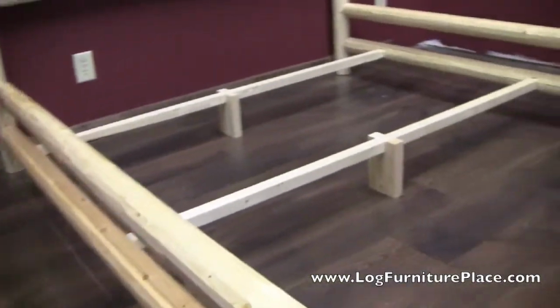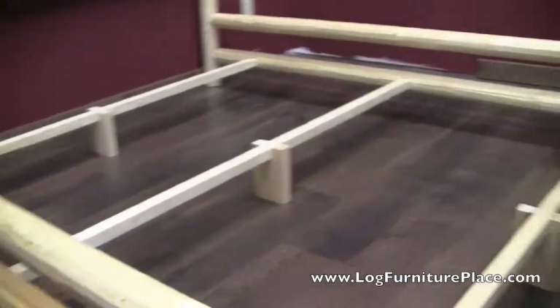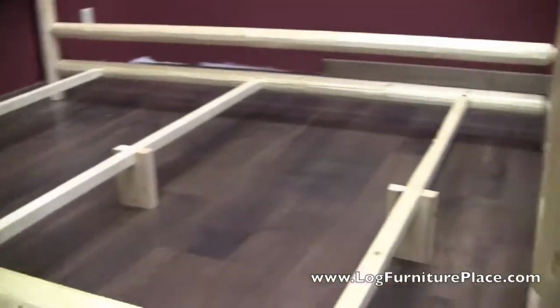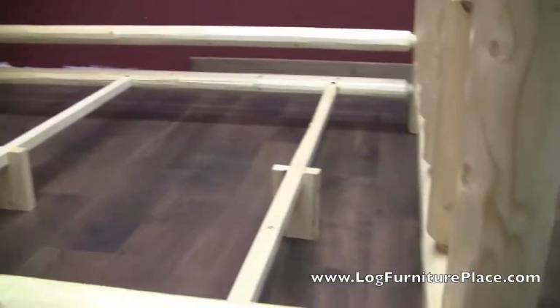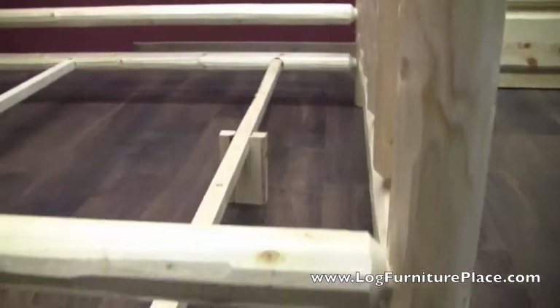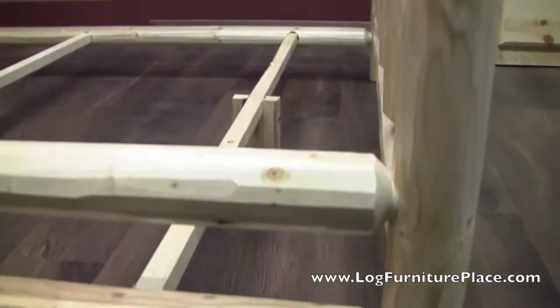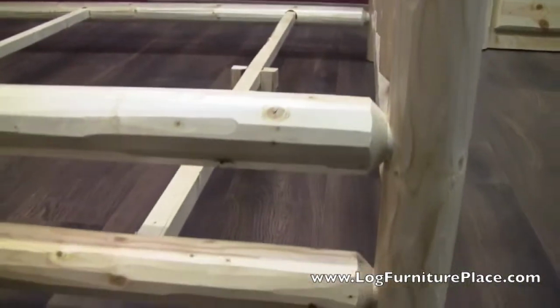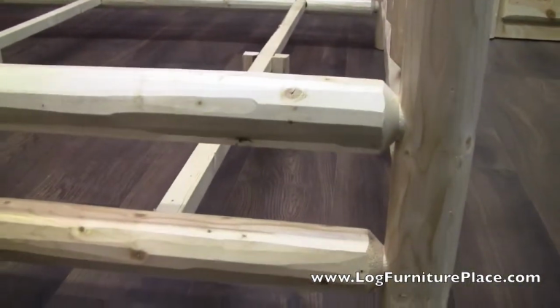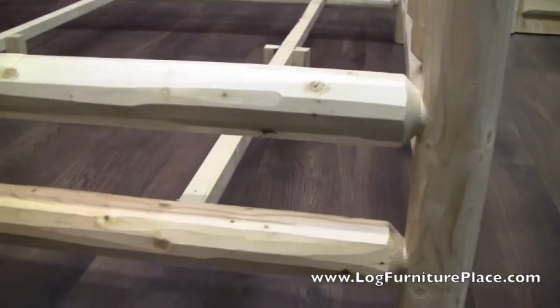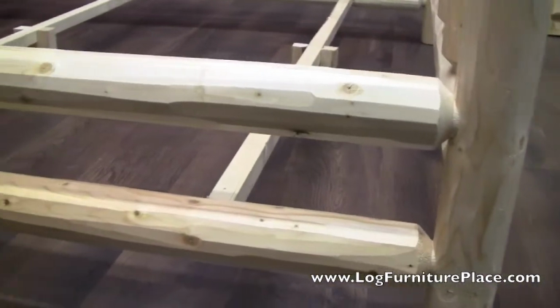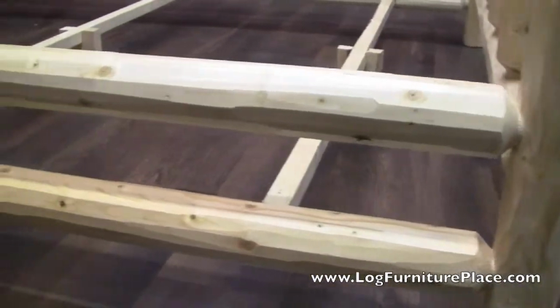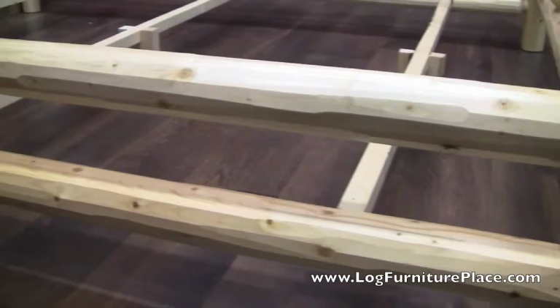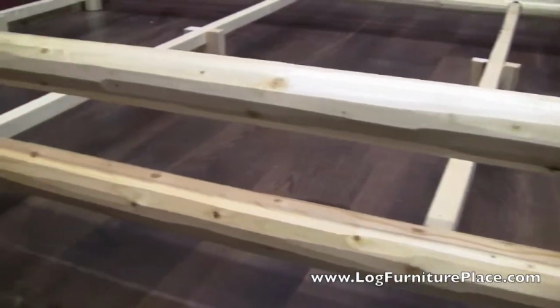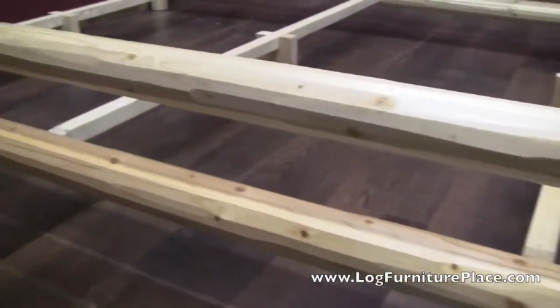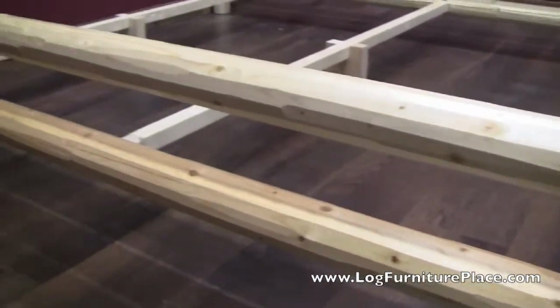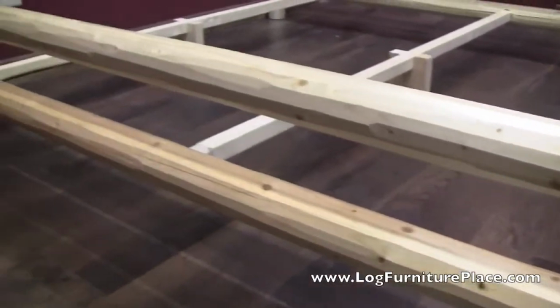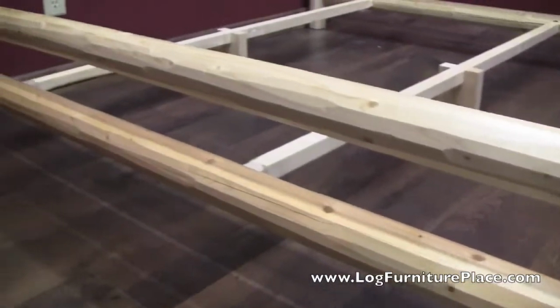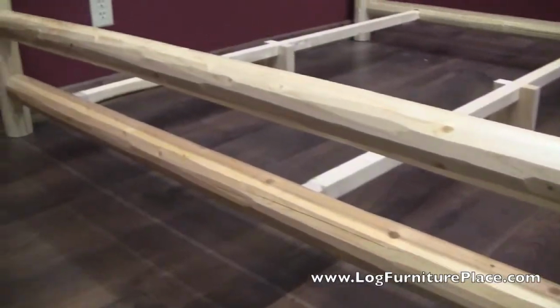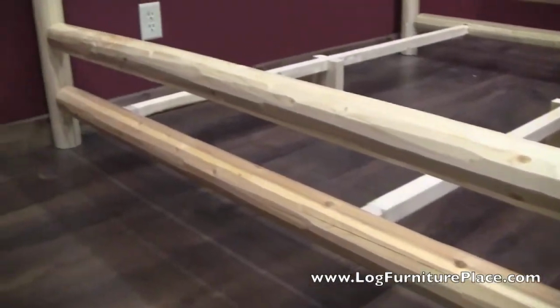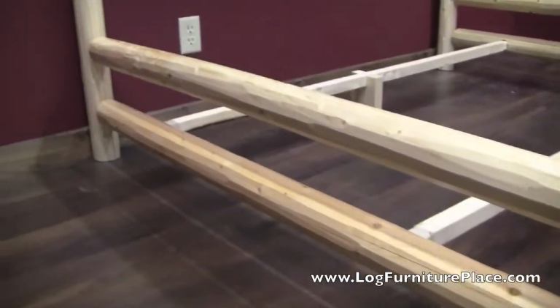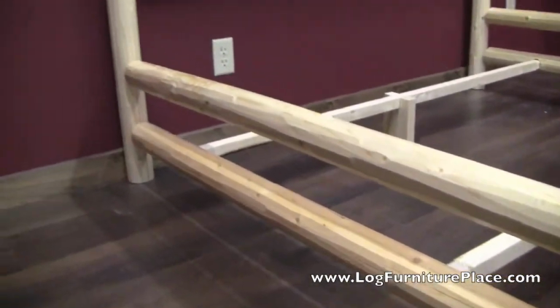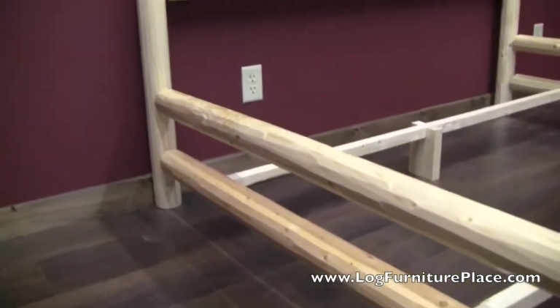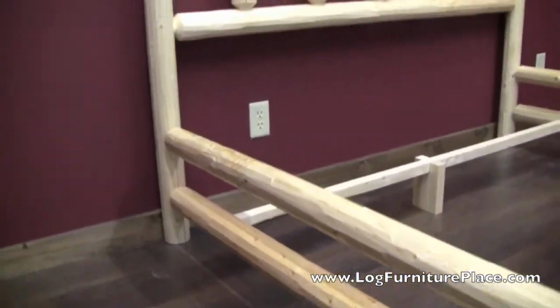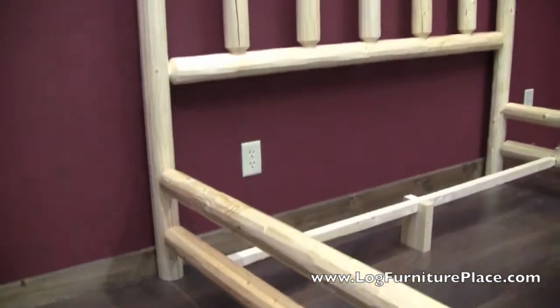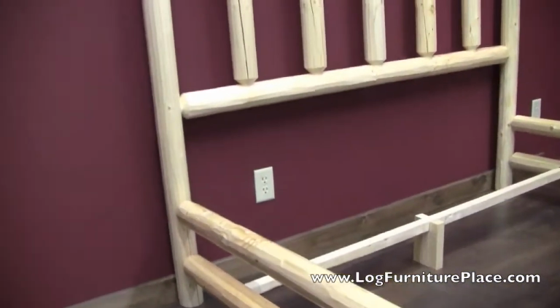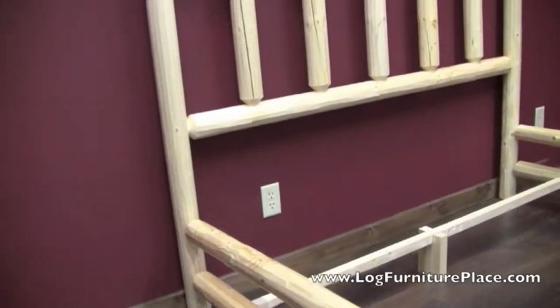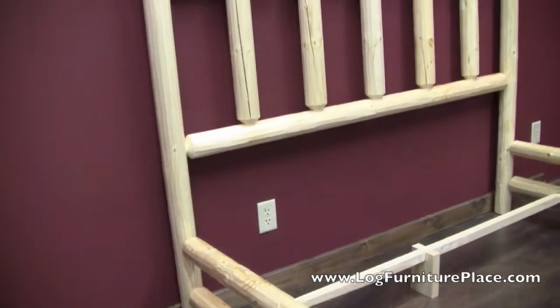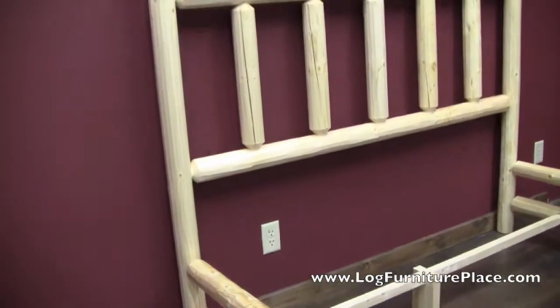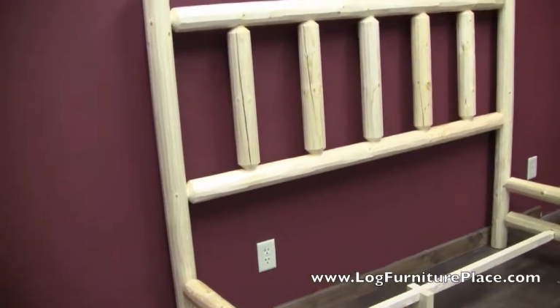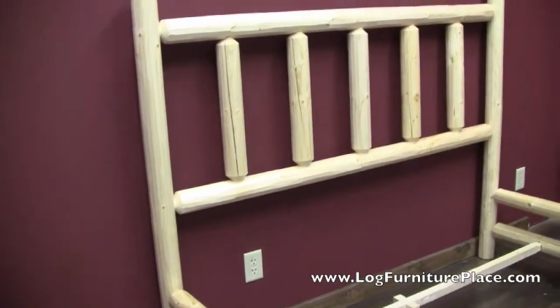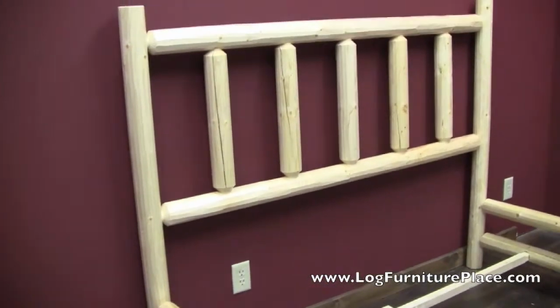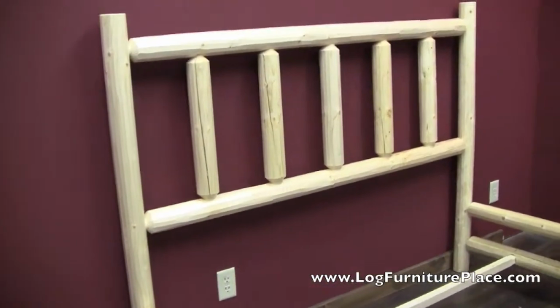The construction is all done with mortise and tenon construction. And you can see the wood slats that run the width of the bed that support the box spring and mattress.